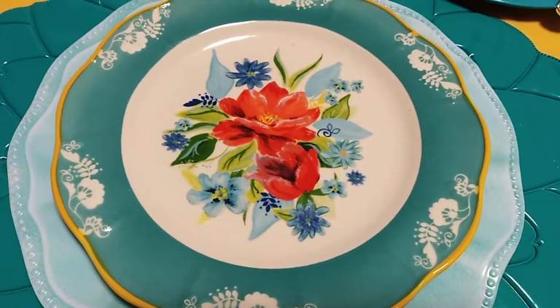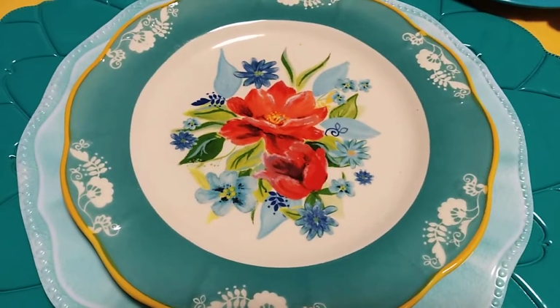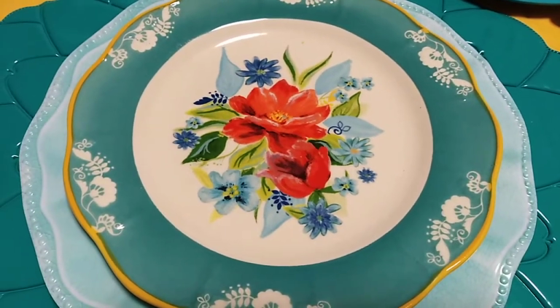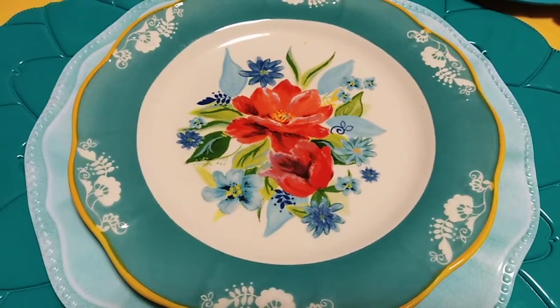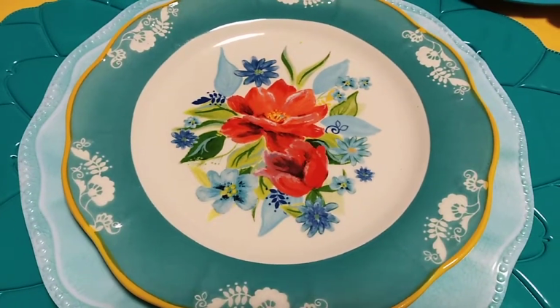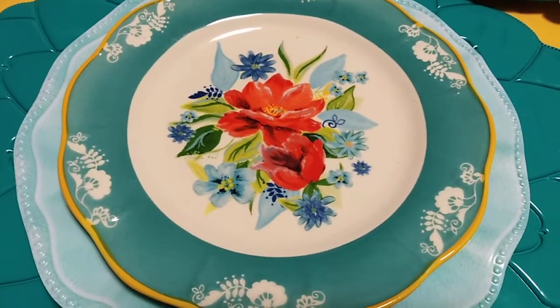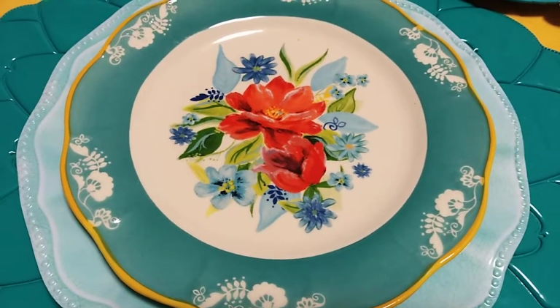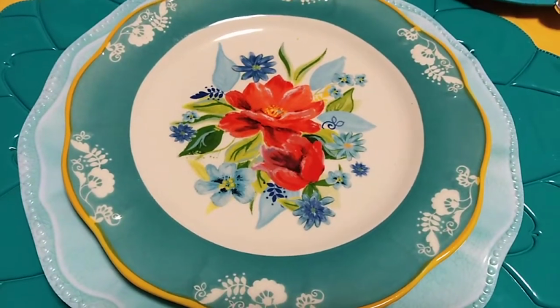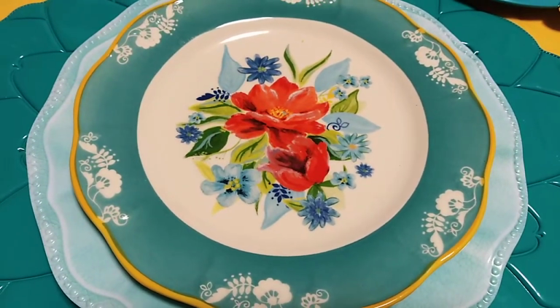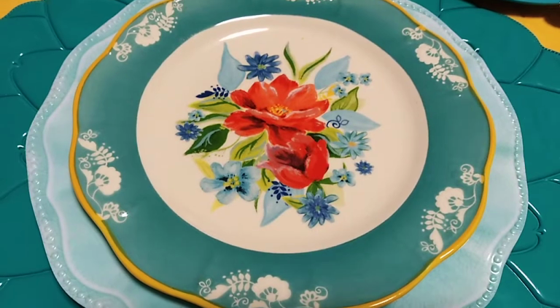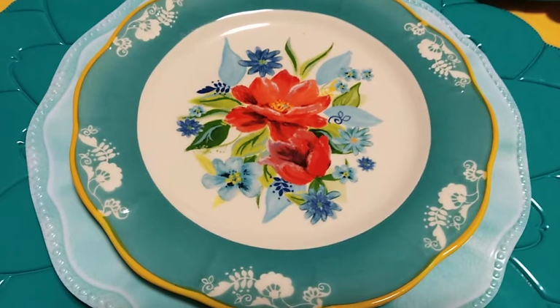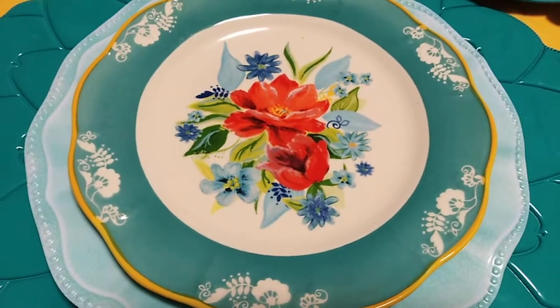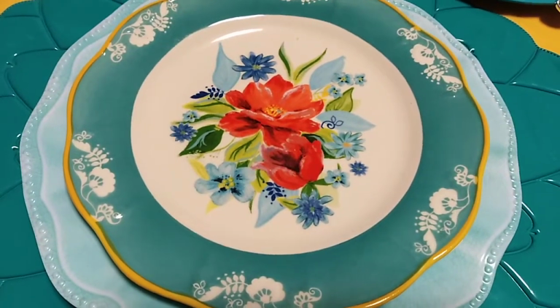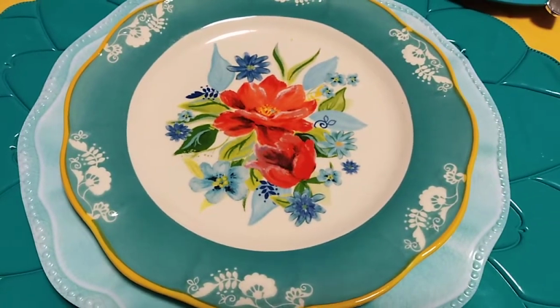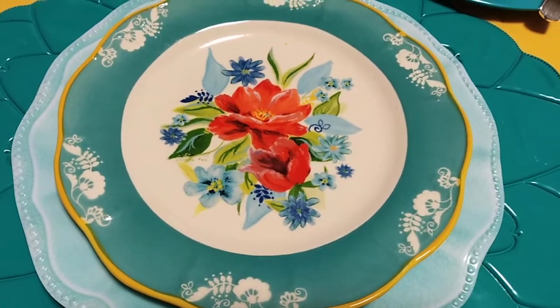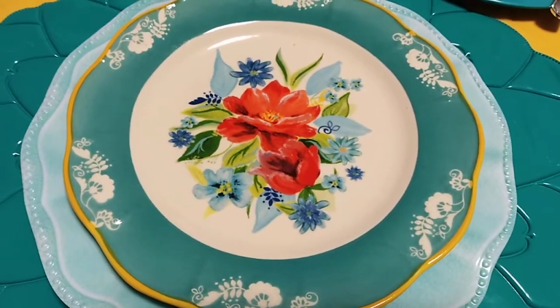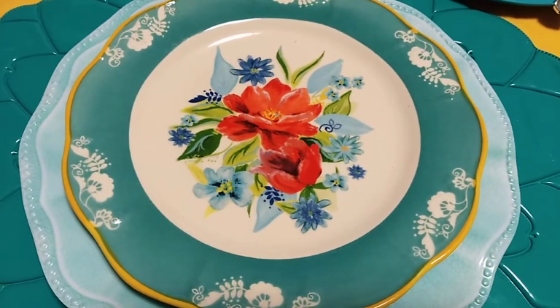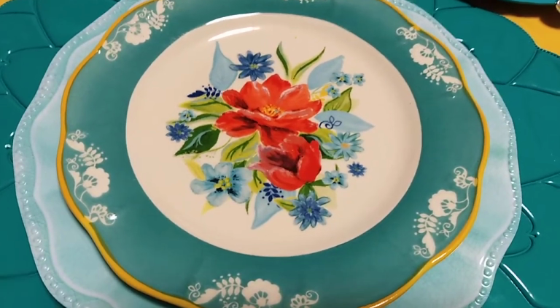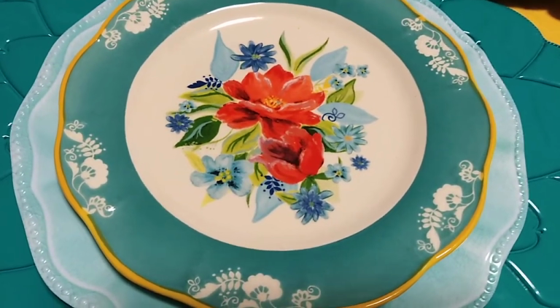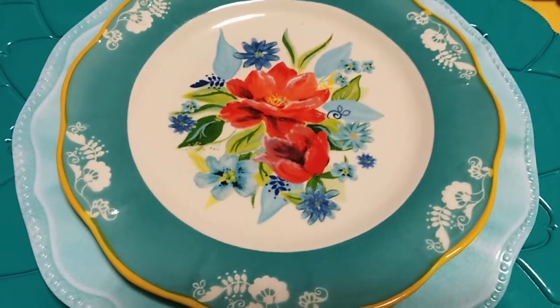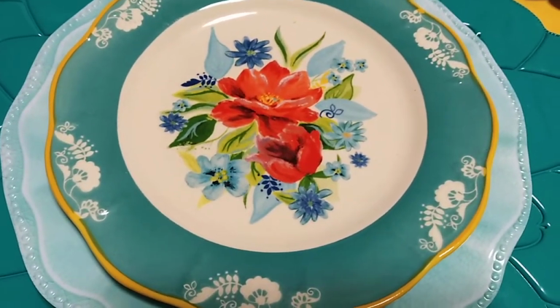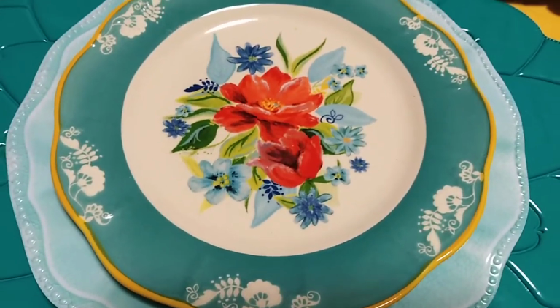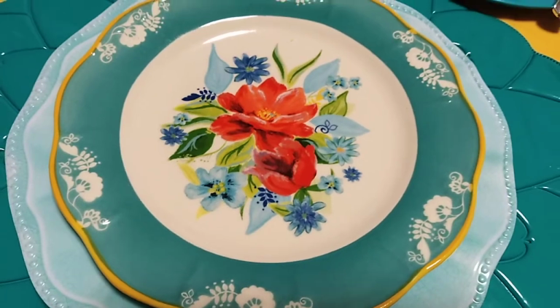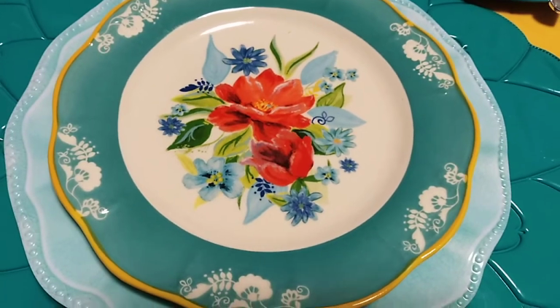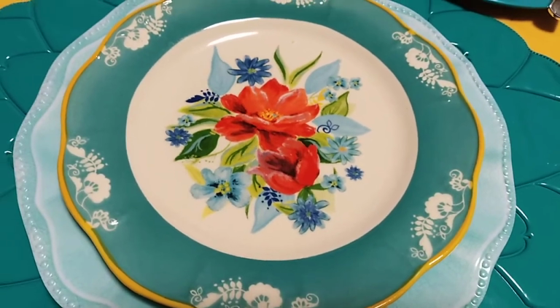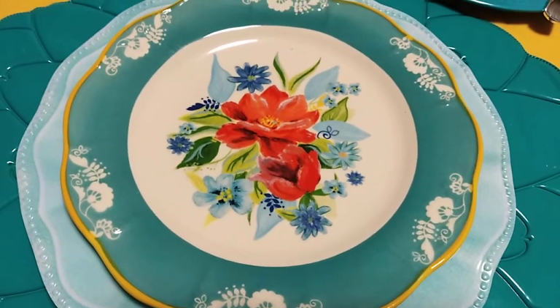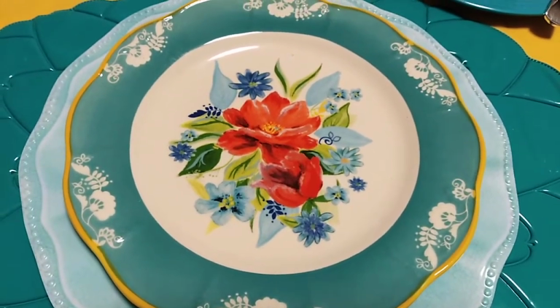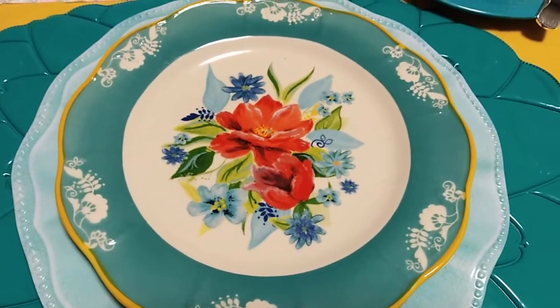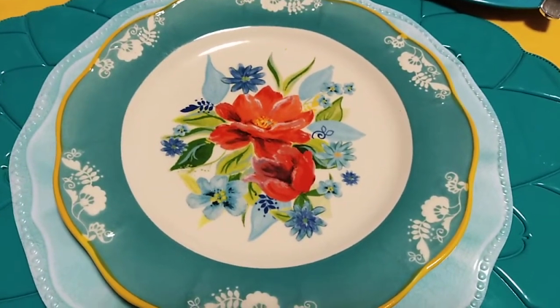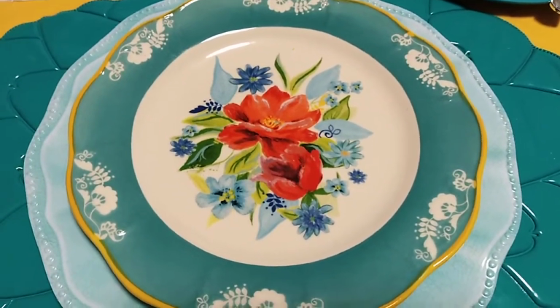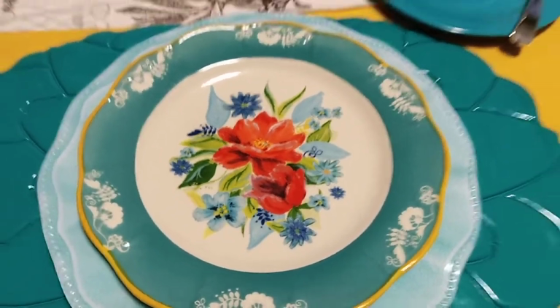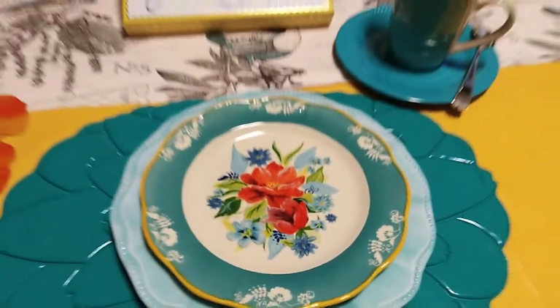Hi and welcome back to my channel, this is Suzette Phillips, and today is day two of the color mustard gold 'Sweets for the Sweet' — and here it is.